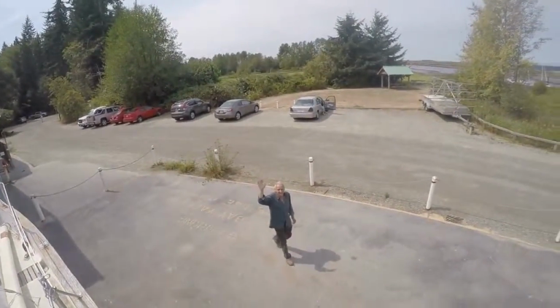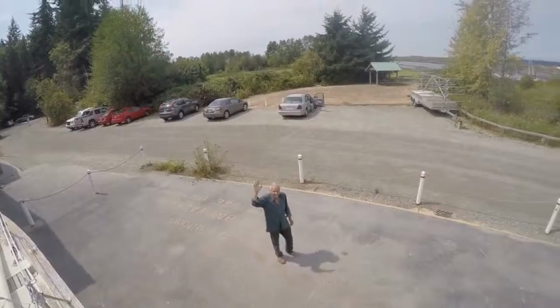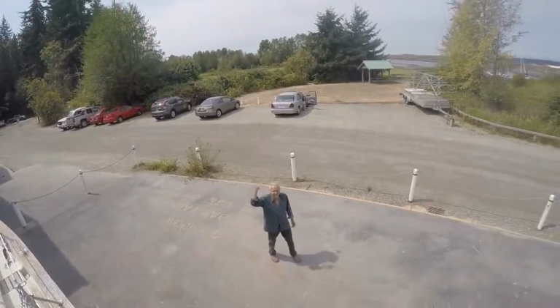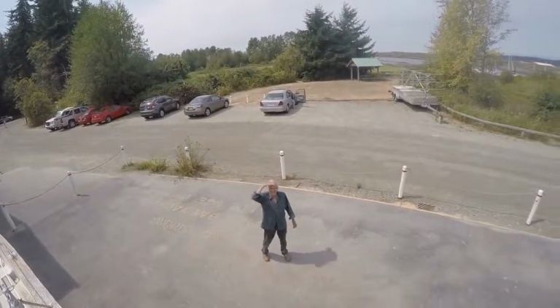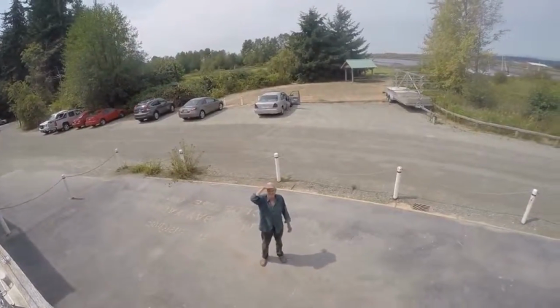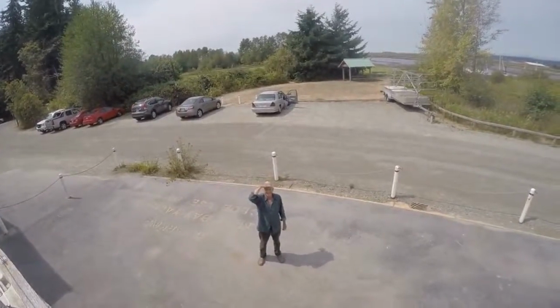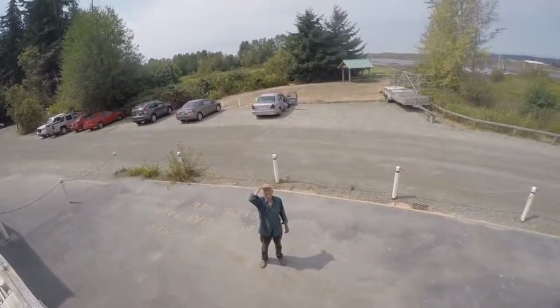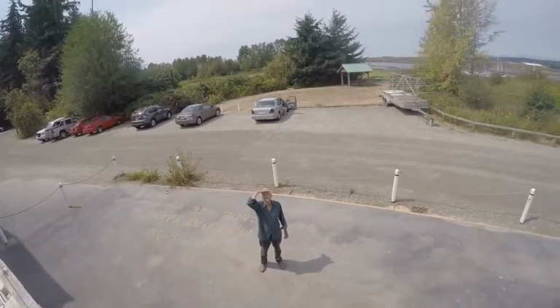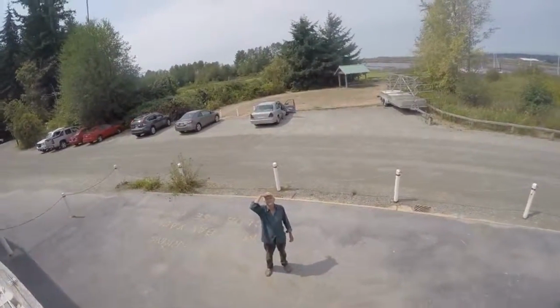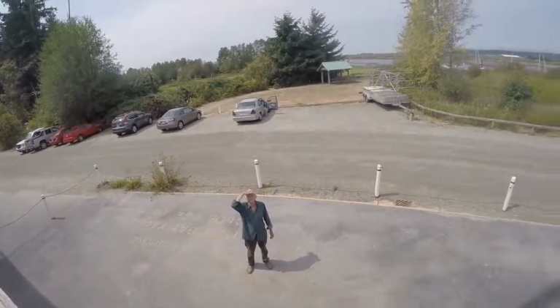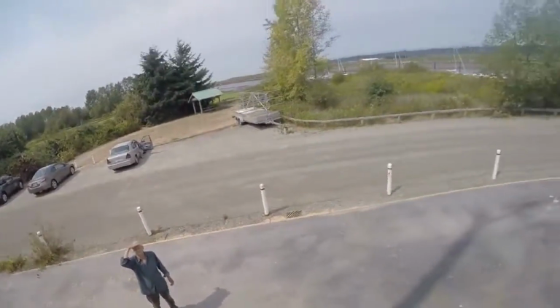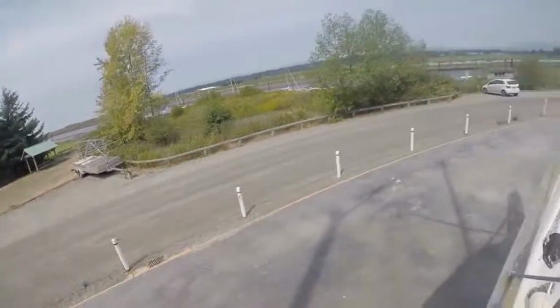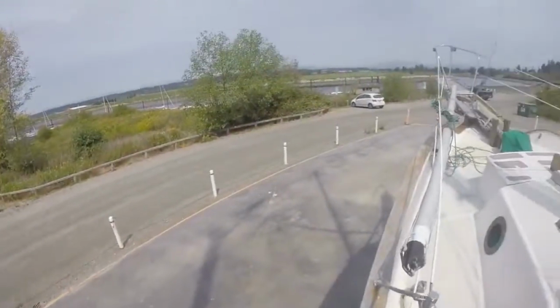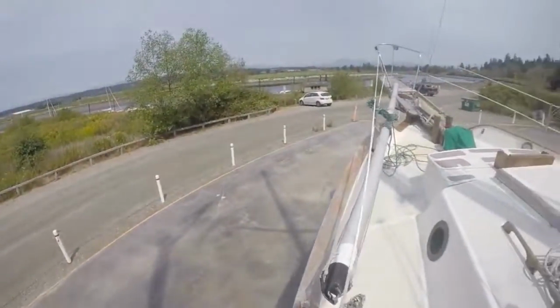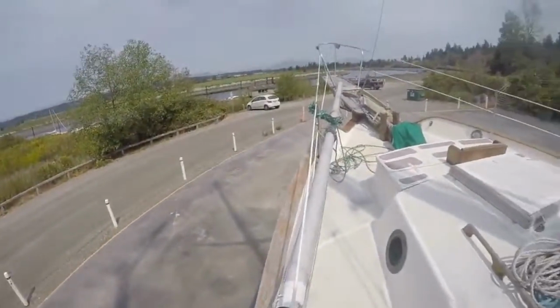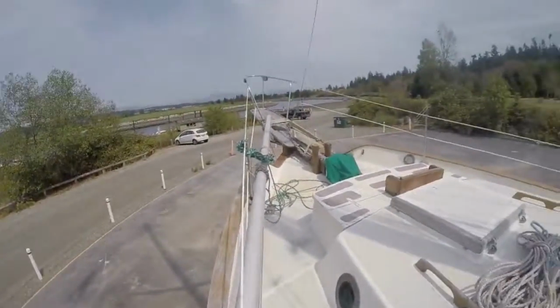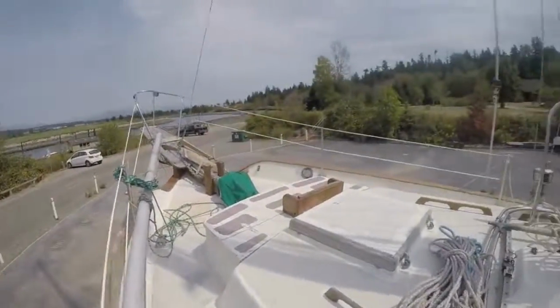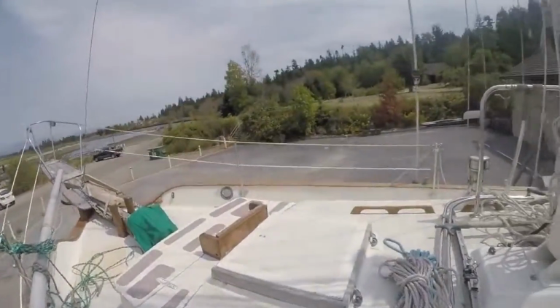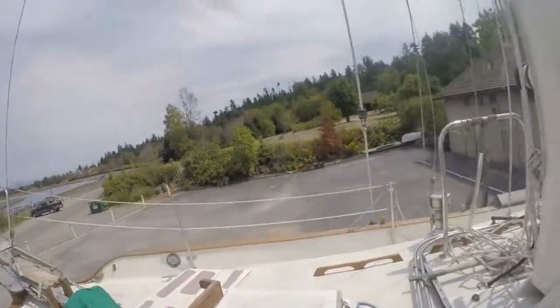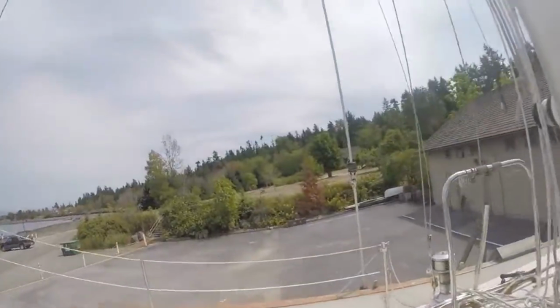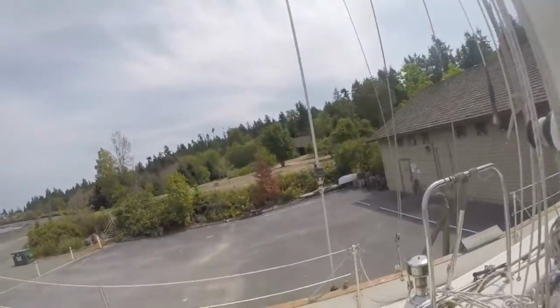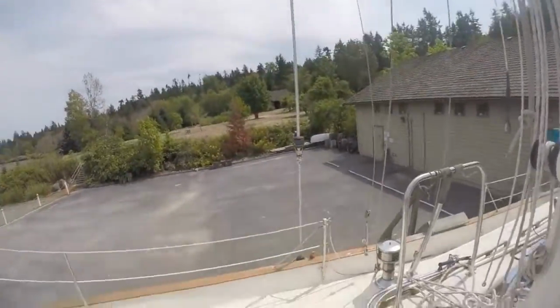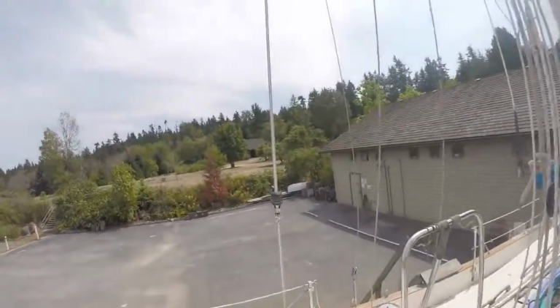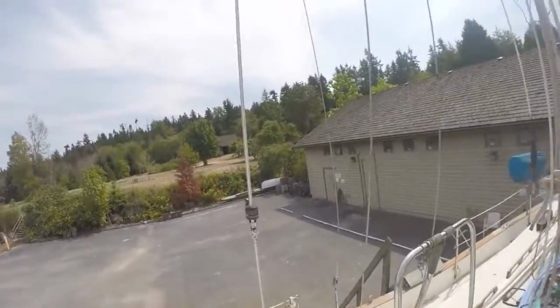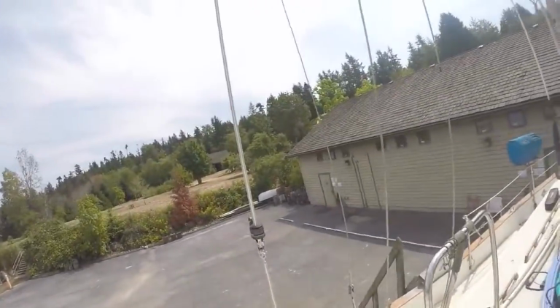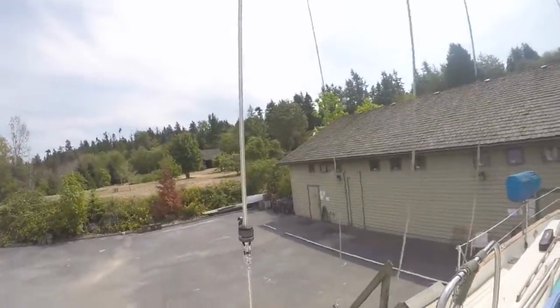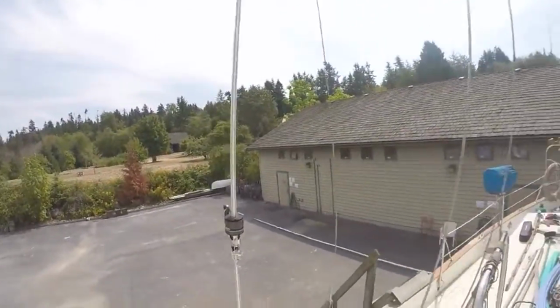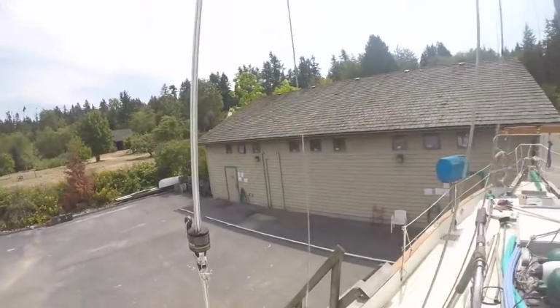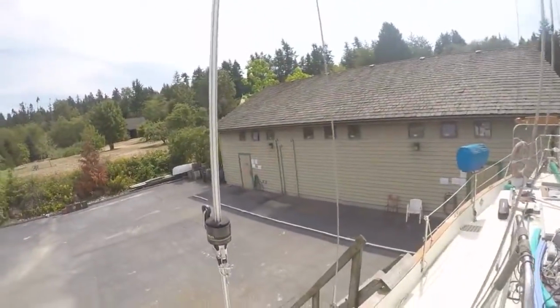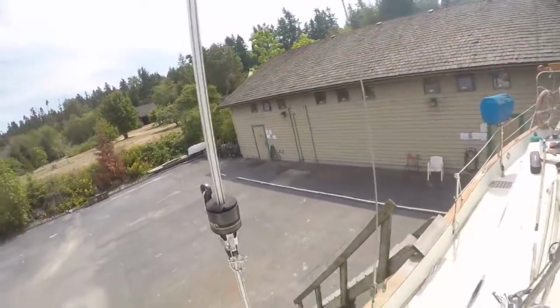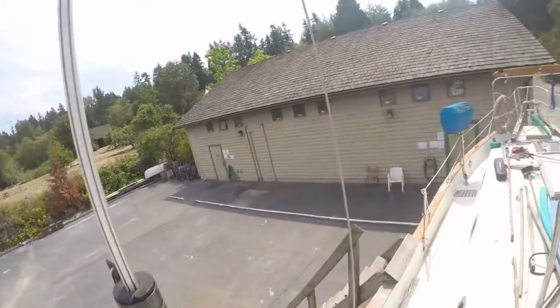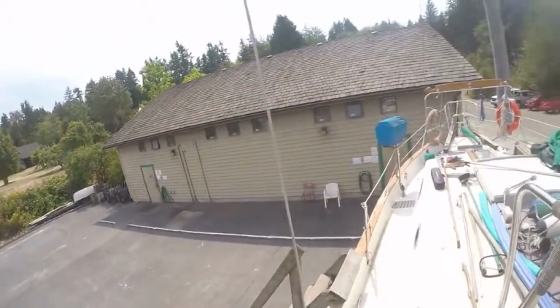I think Chester can man the crane and I will guide the mast down. I think we're set.